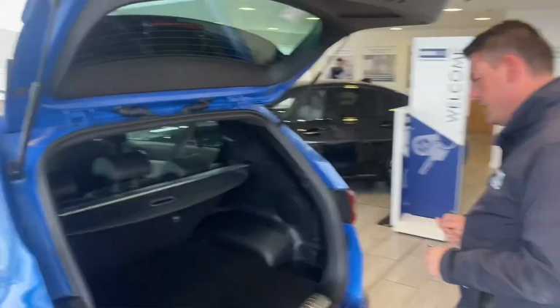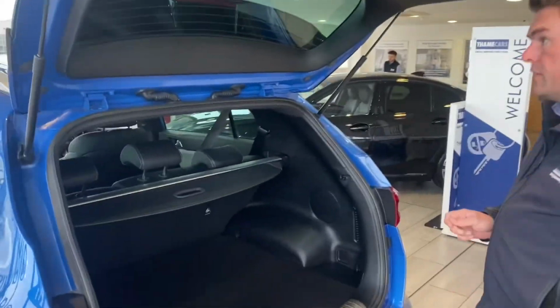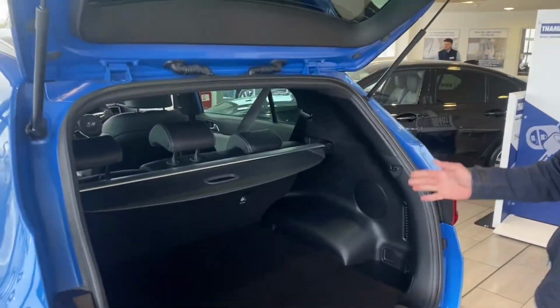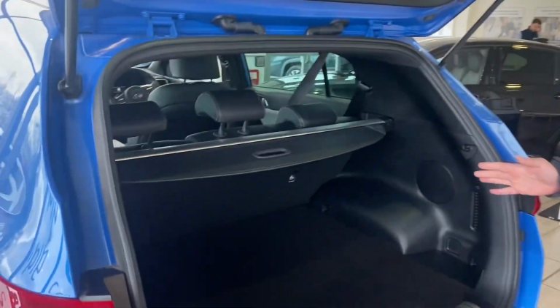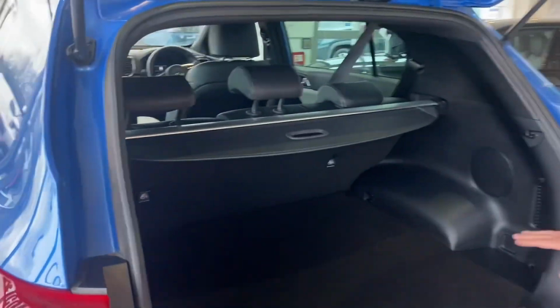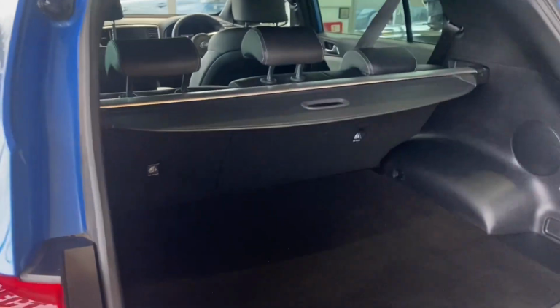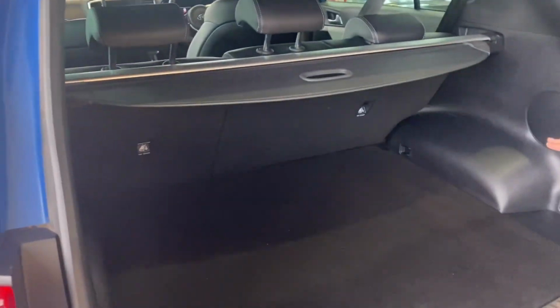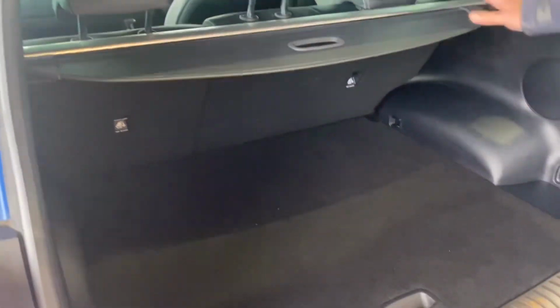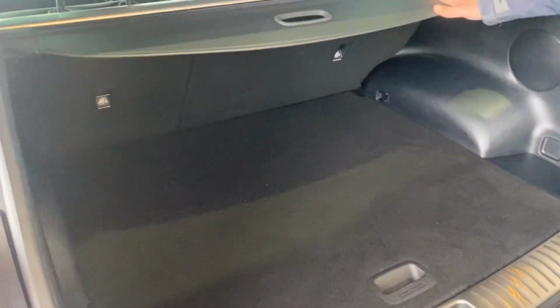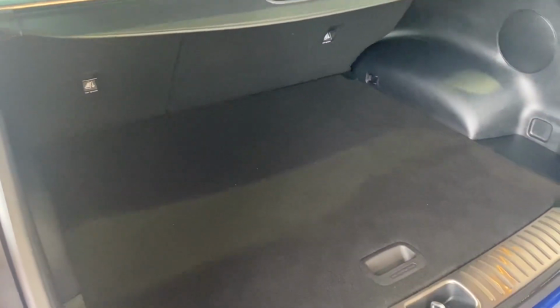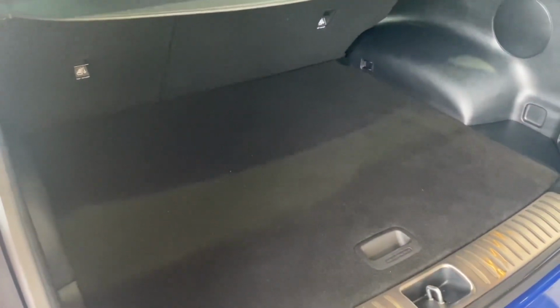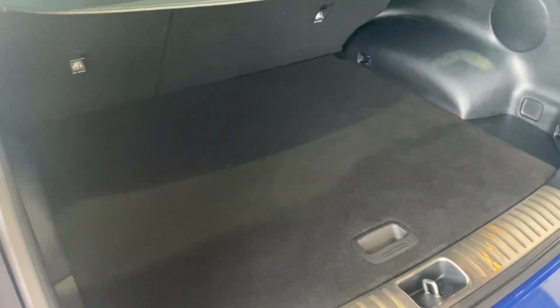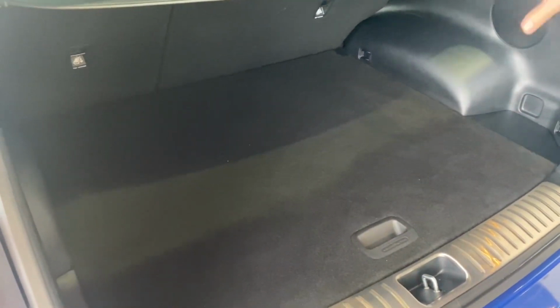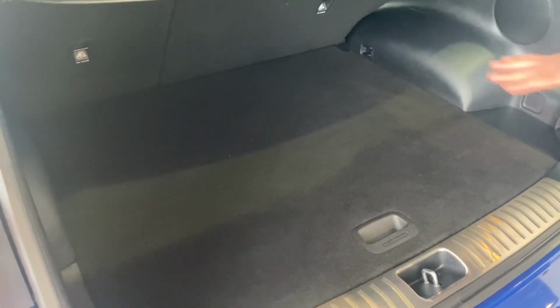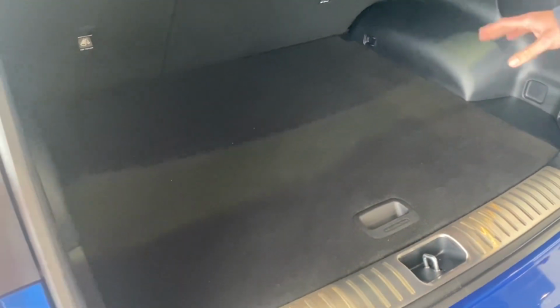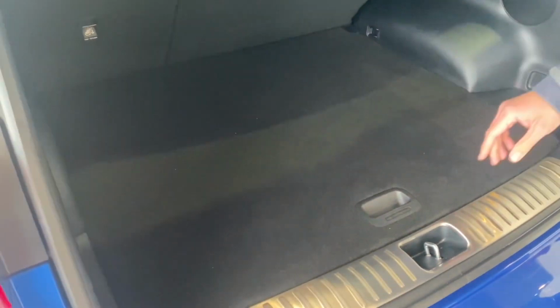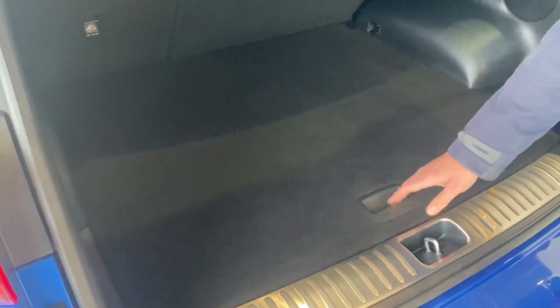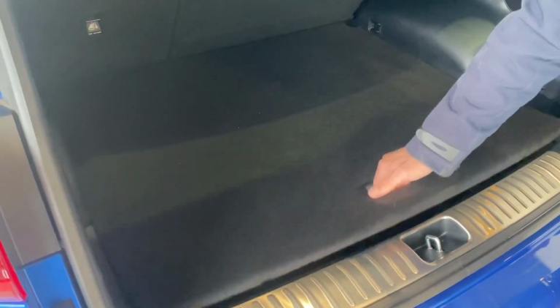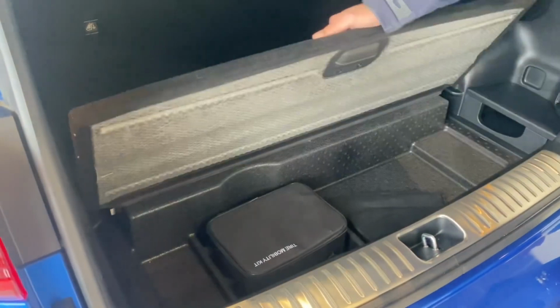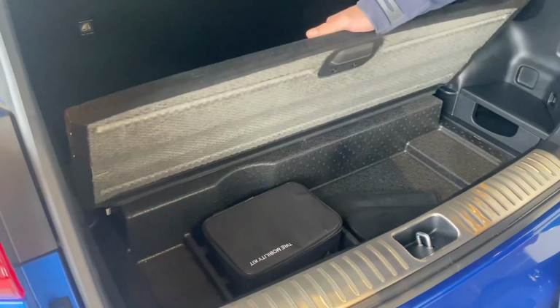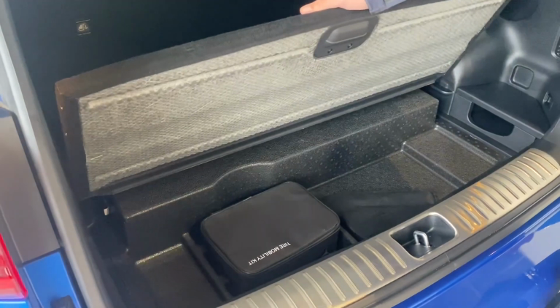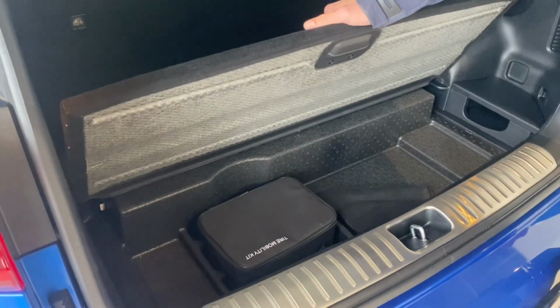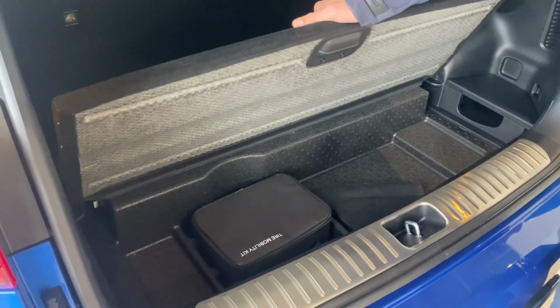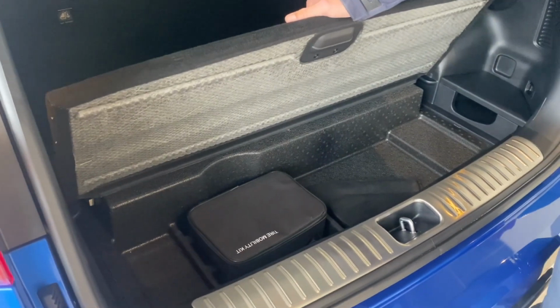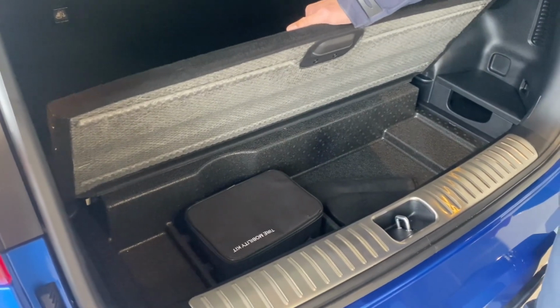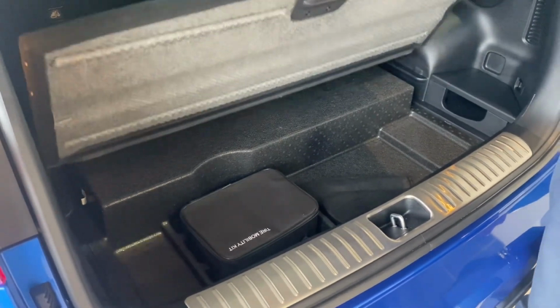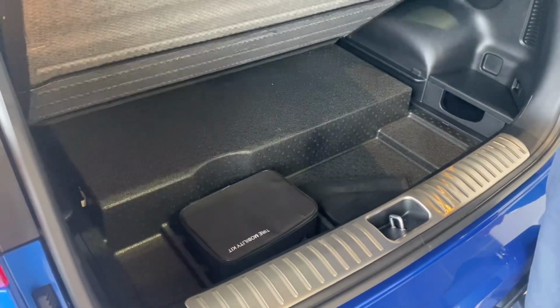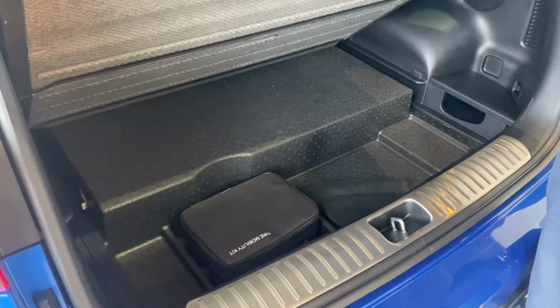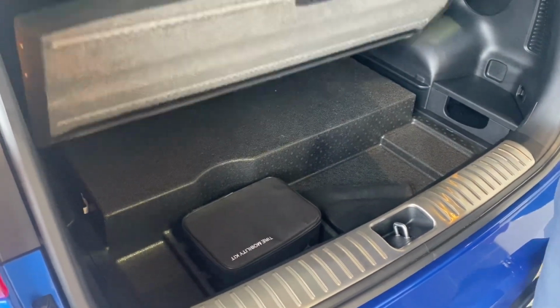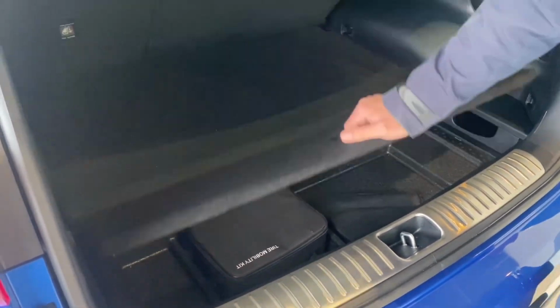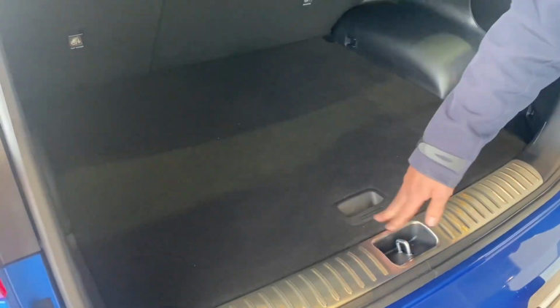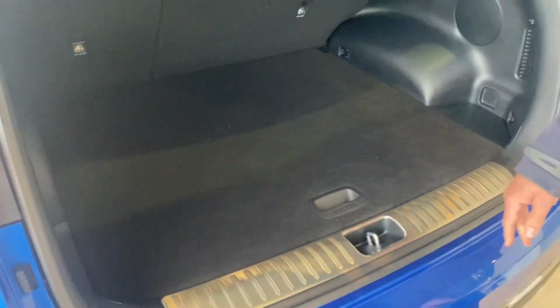Got a lovely decent-size flat loading boot. We've got a tonneau cover and 60-40 split rear seats, so you've got loads of room there for all the family's kit. And then you've got your tyre inflation kit under there, and that's where your battery pack is on this mild hybrid.